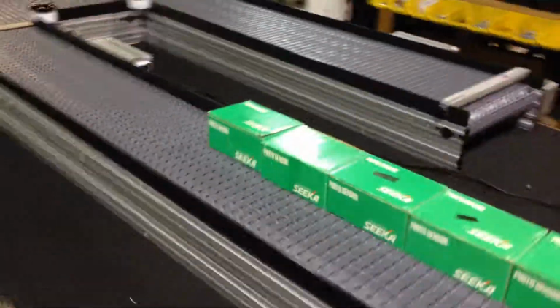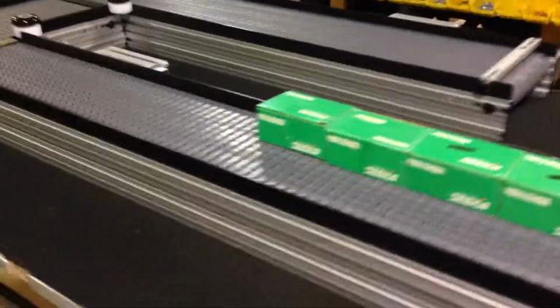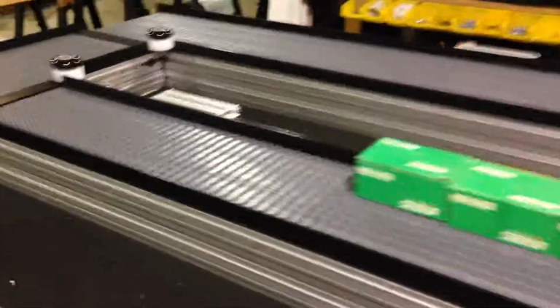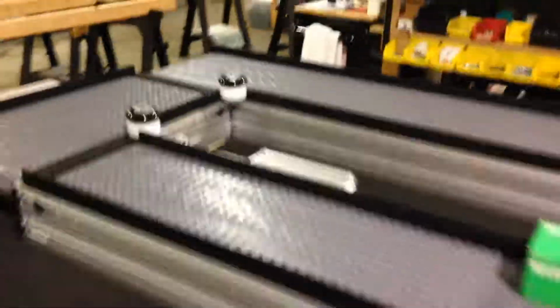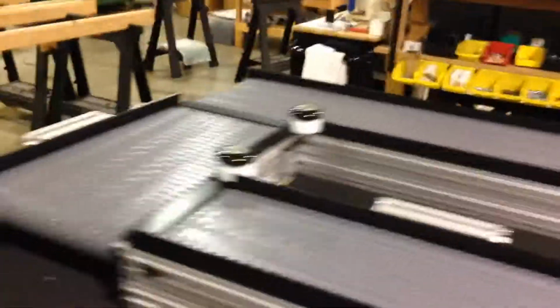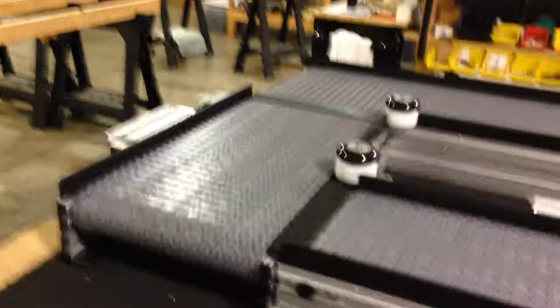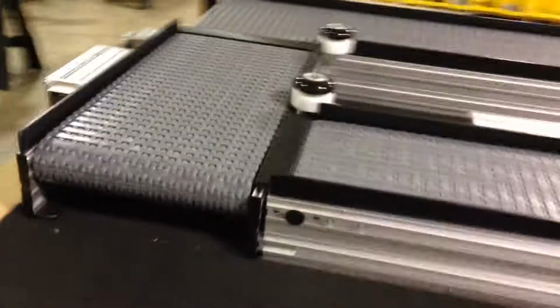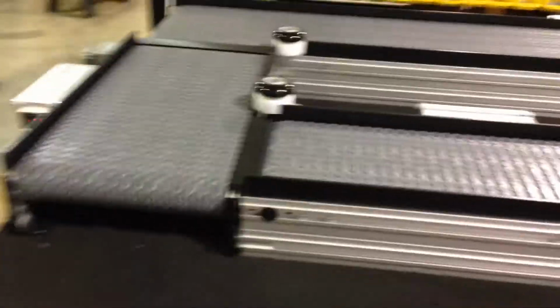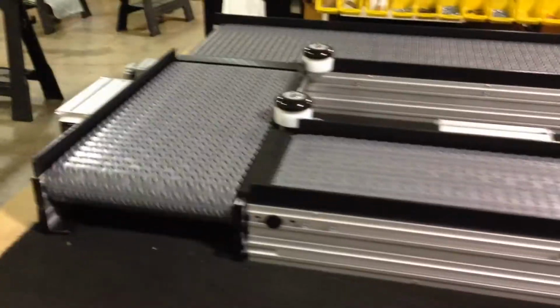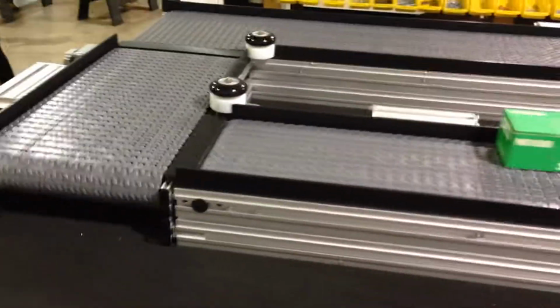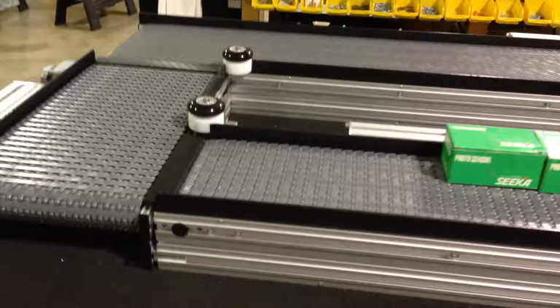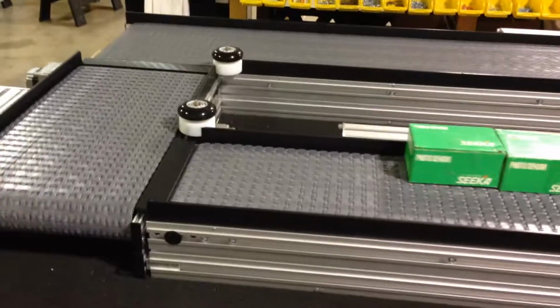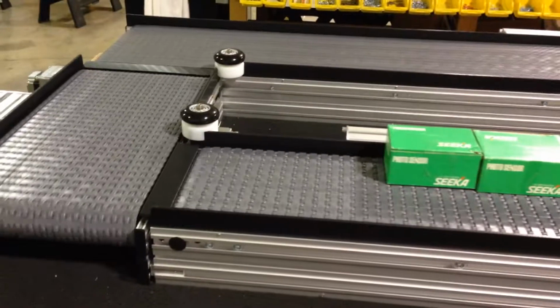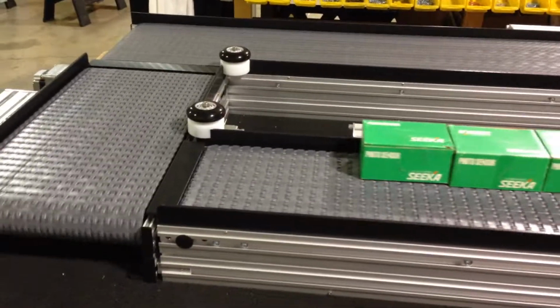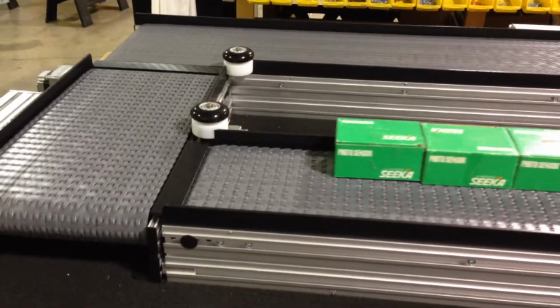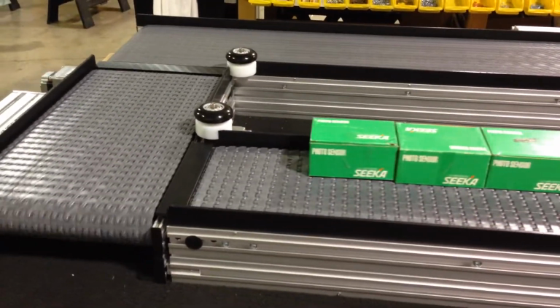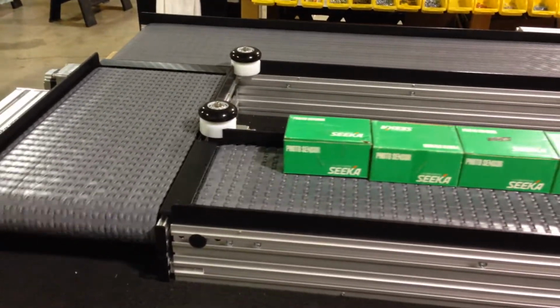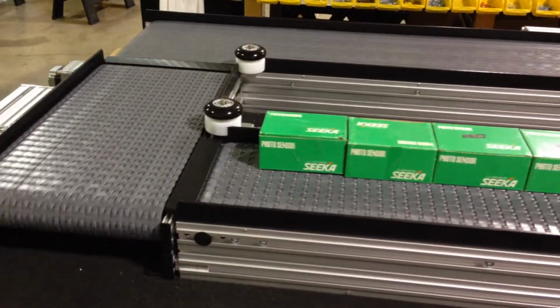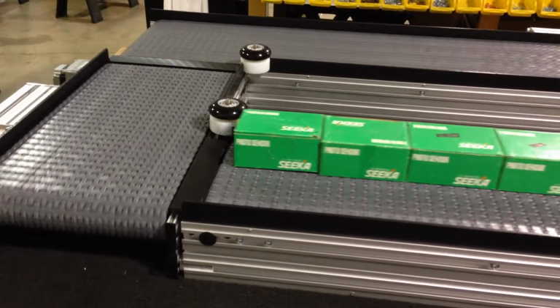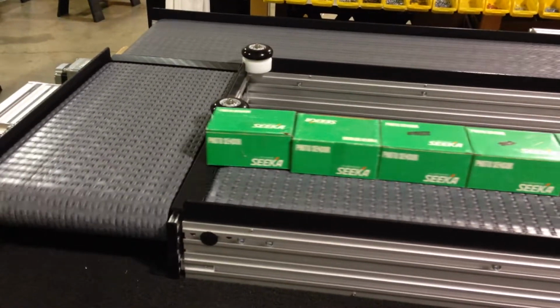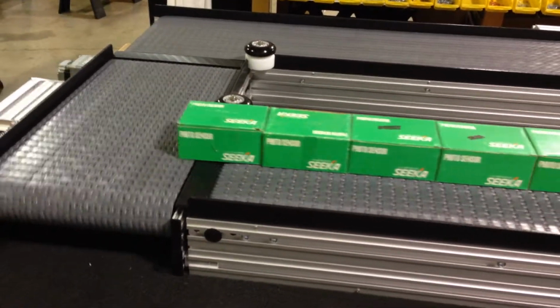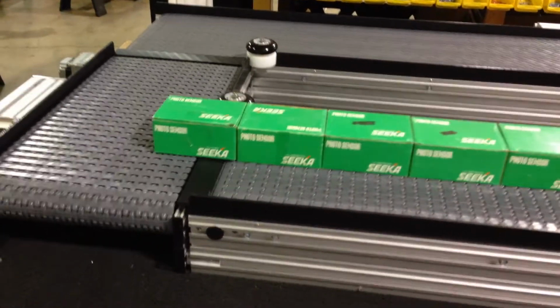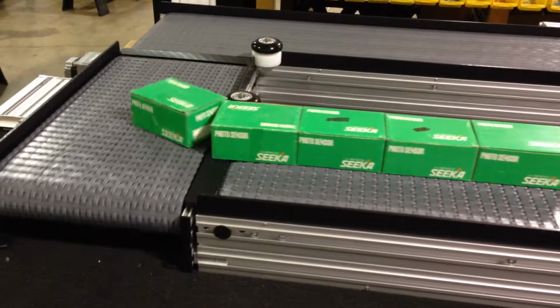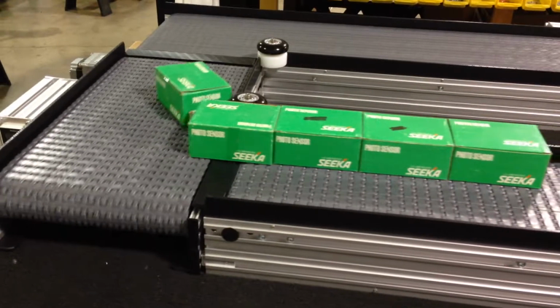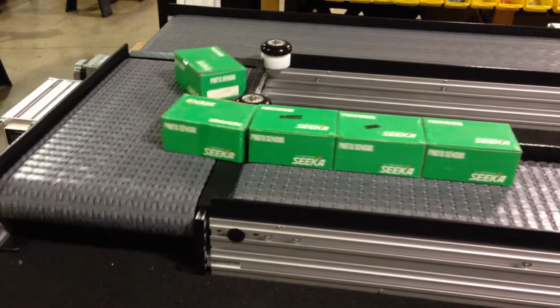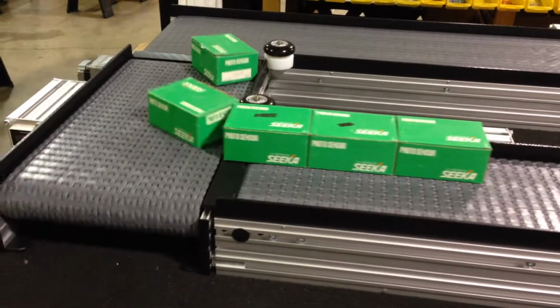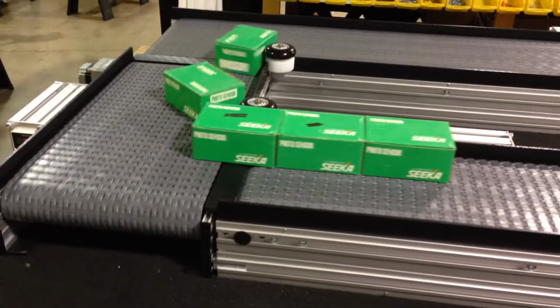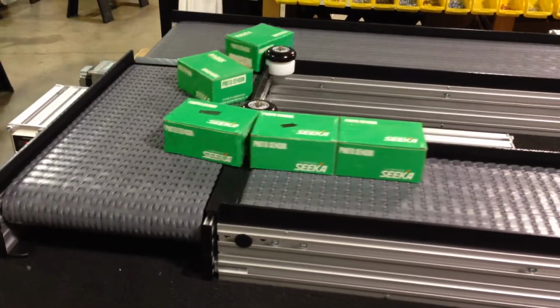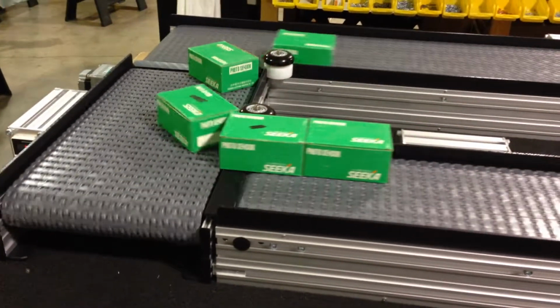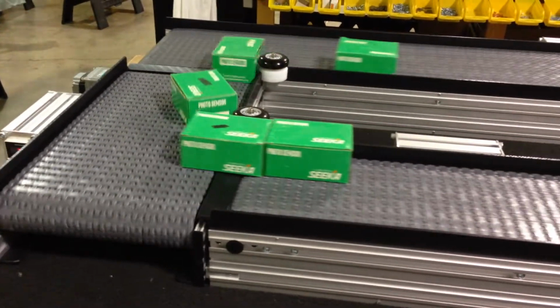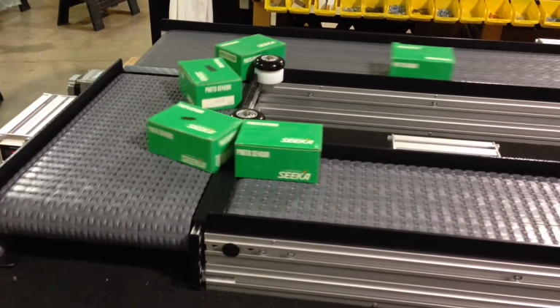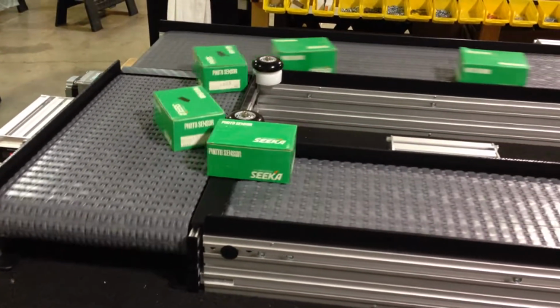Okay, we're going to turn — check it out over here. It's going to slide as it turns, getting to the next one and then the next one.